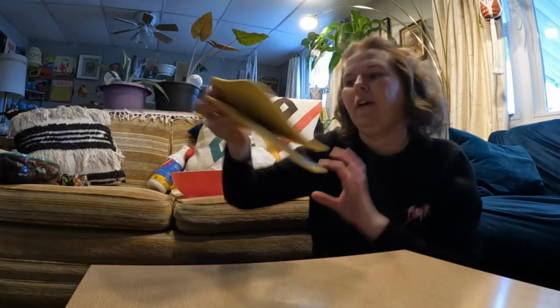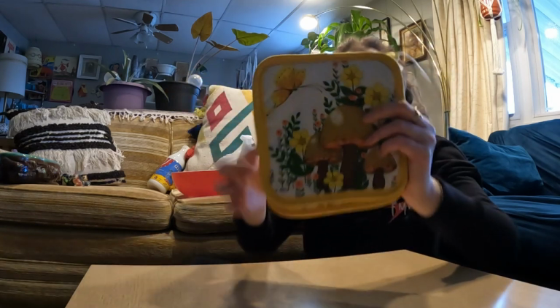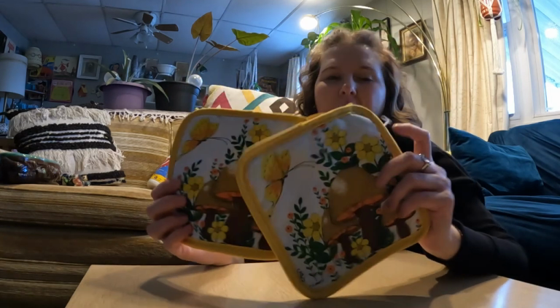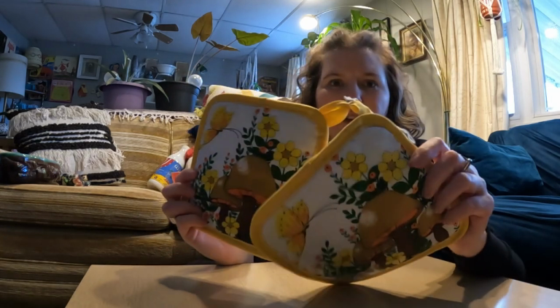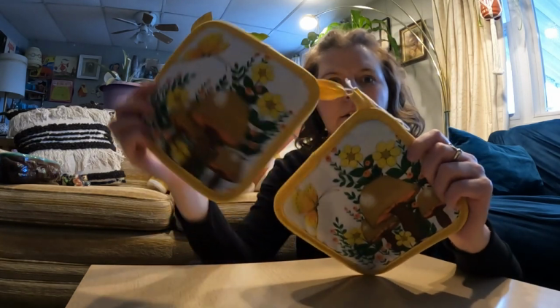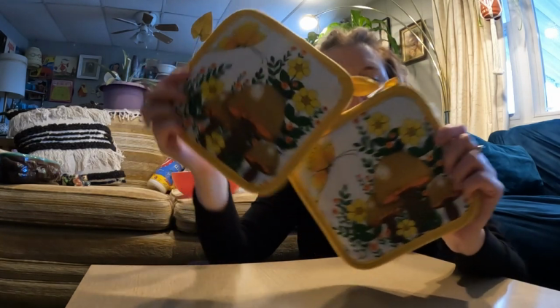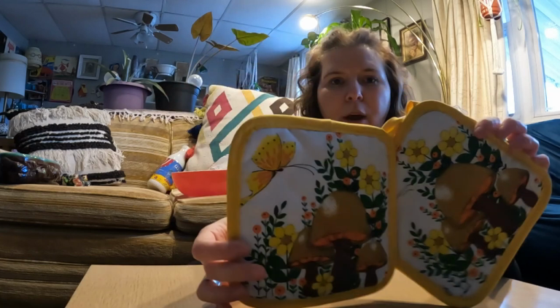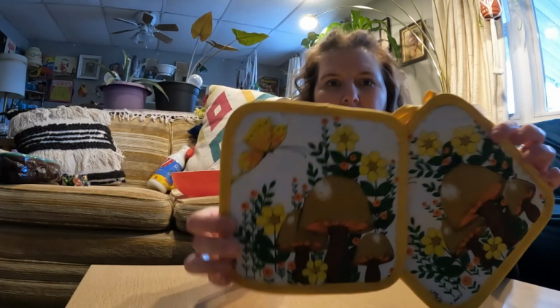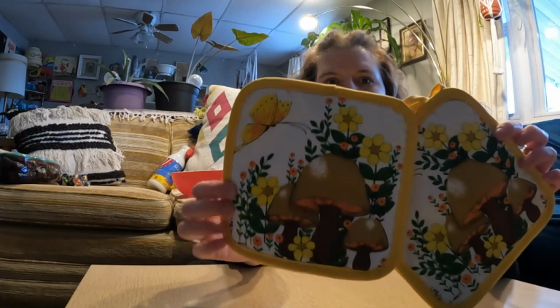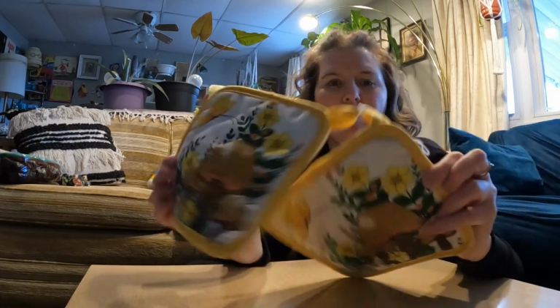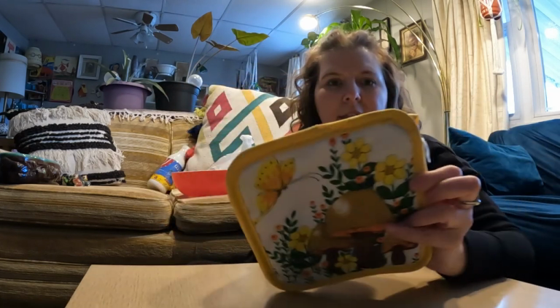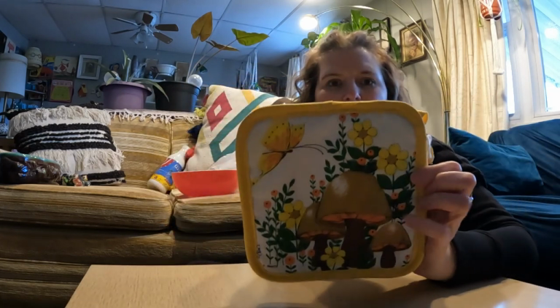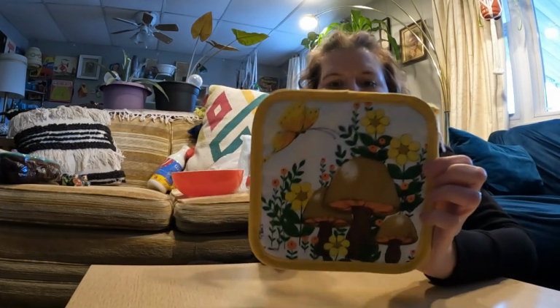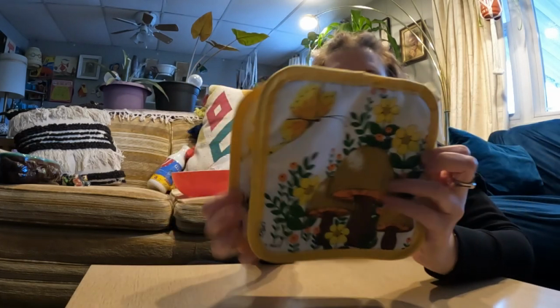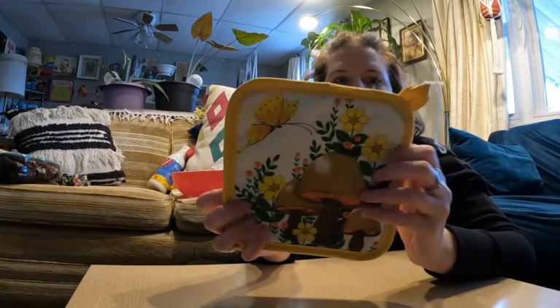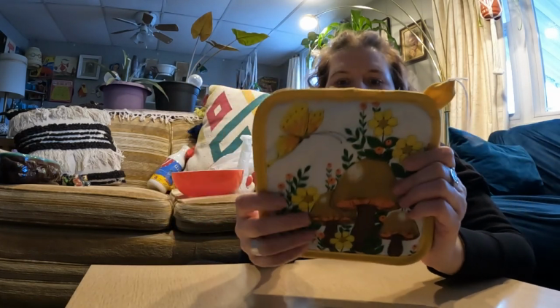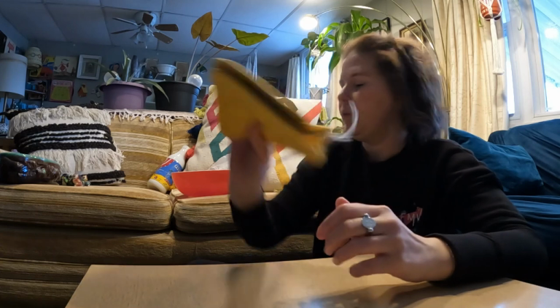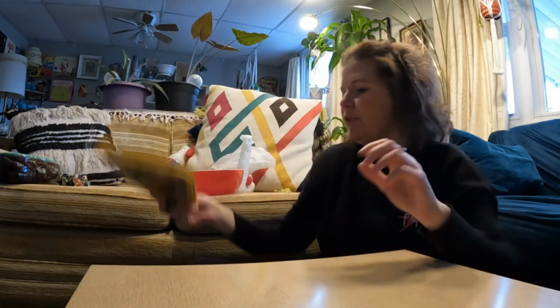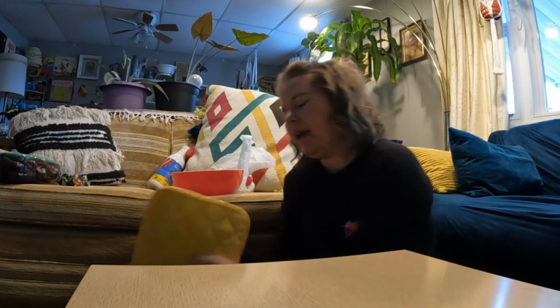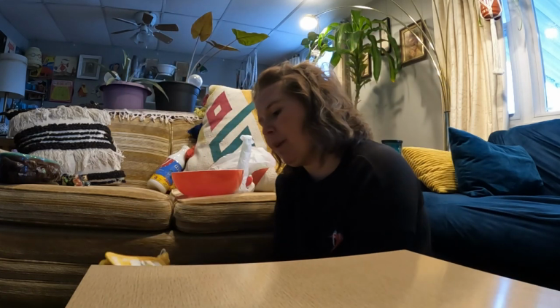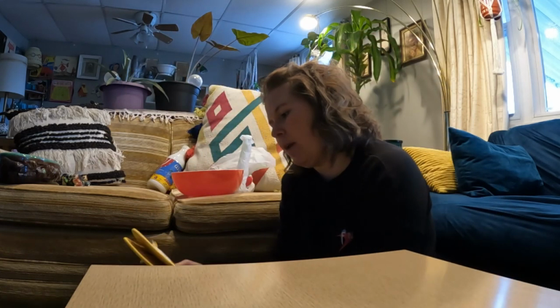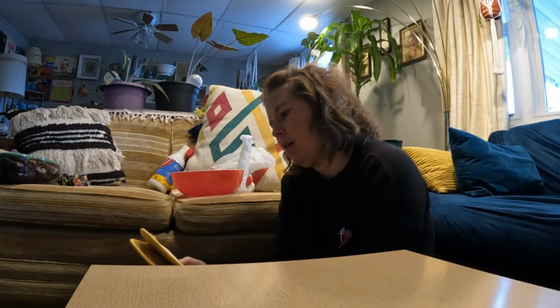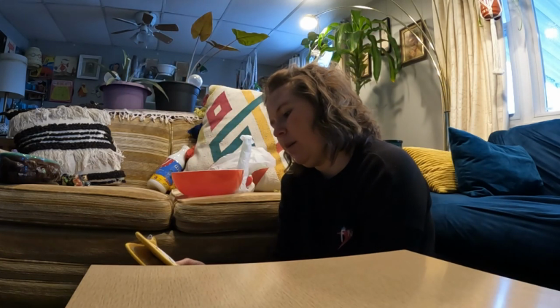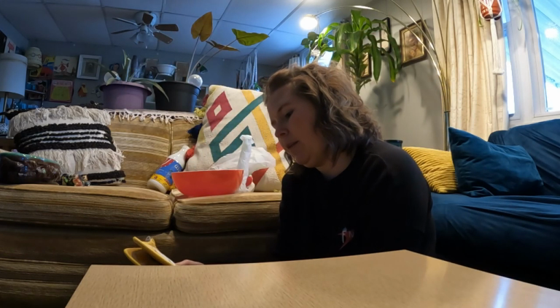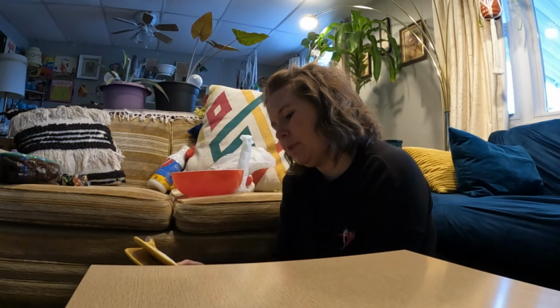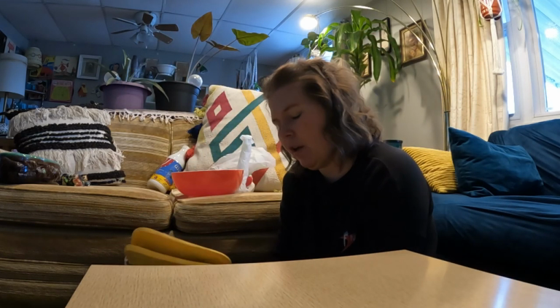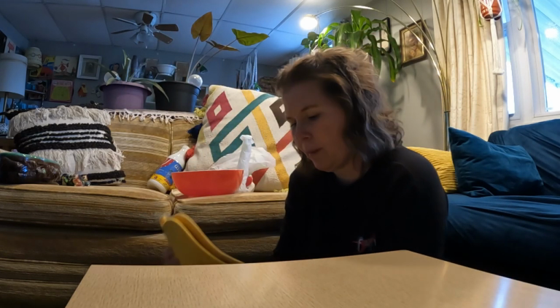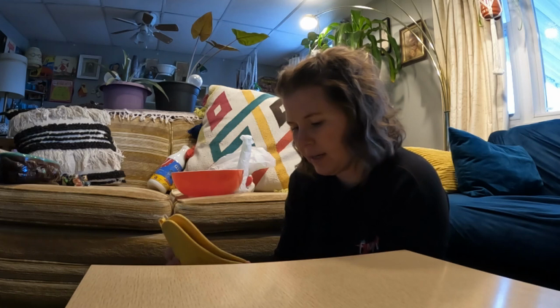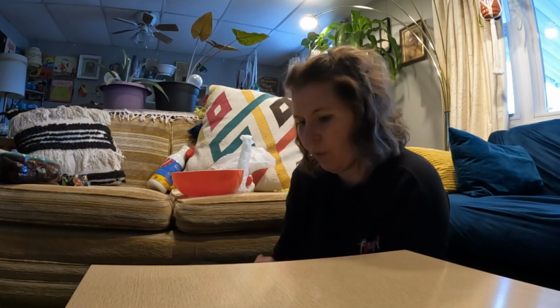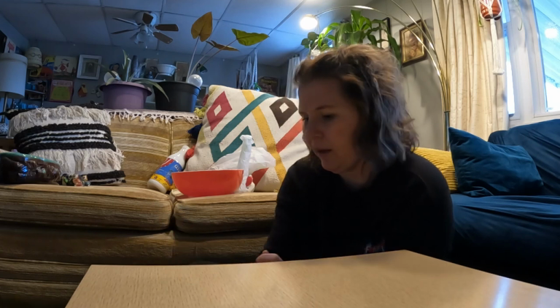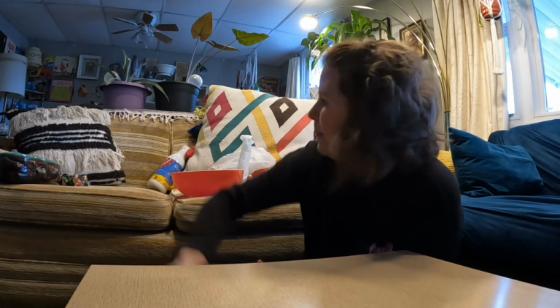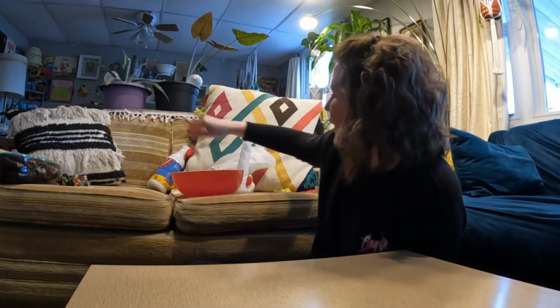Found these cute ones at Noblesville — bright yellow 70s mushroom potholders. It's a set of two. I can't remember how much I paid, maybe six or eight dollars. They're marked 1981 on there.